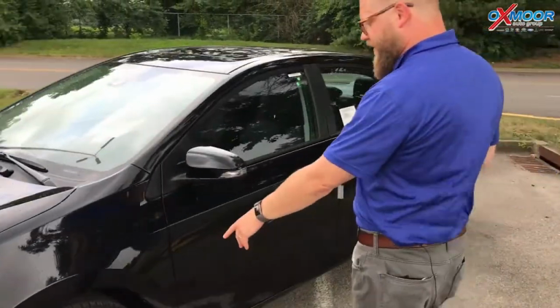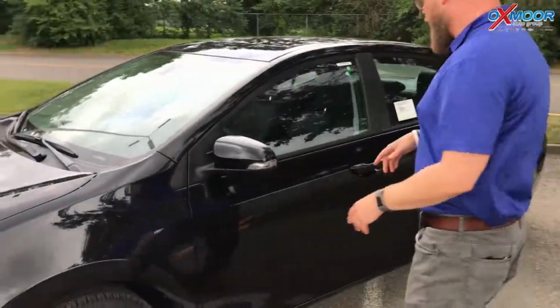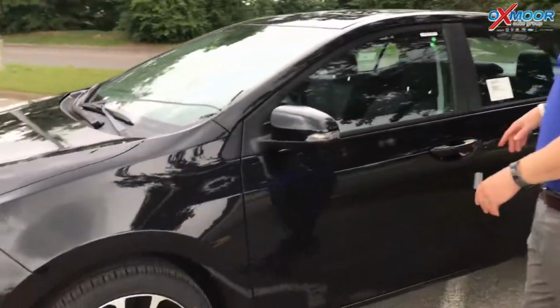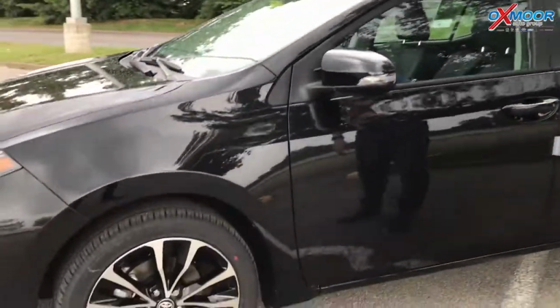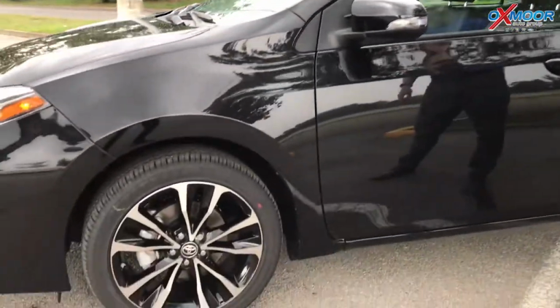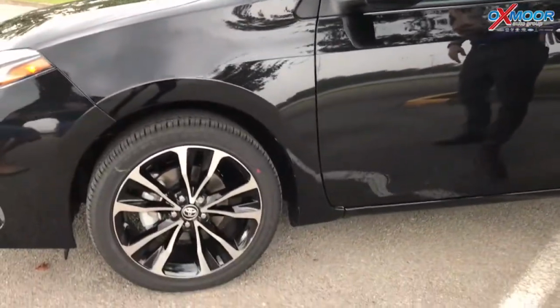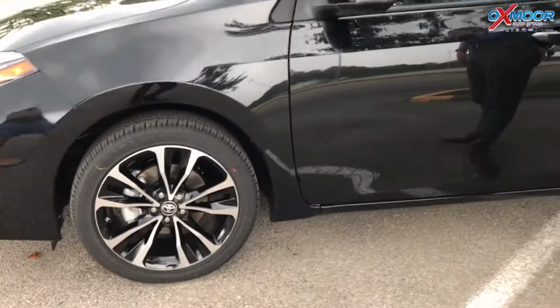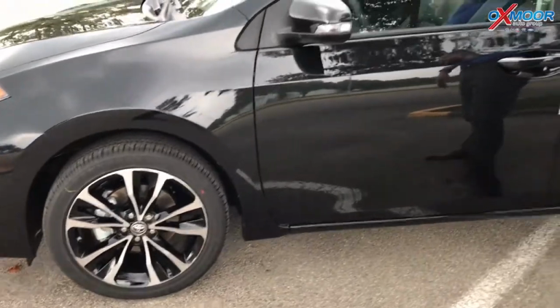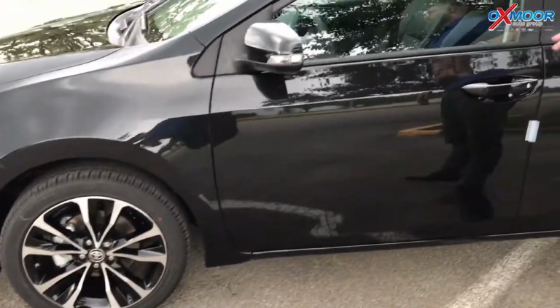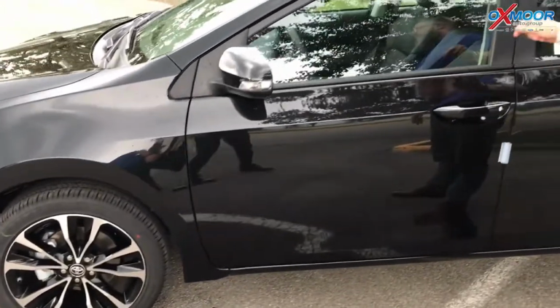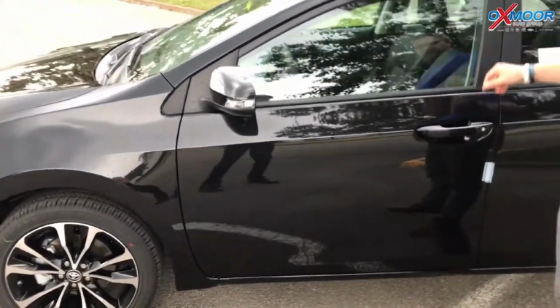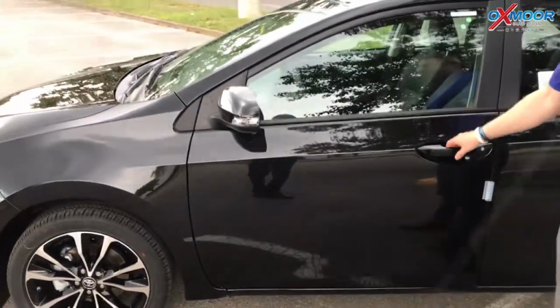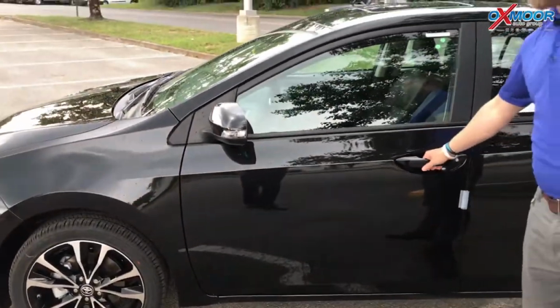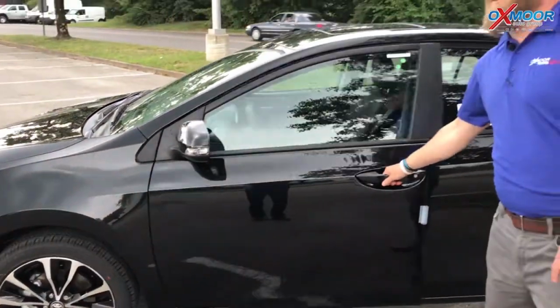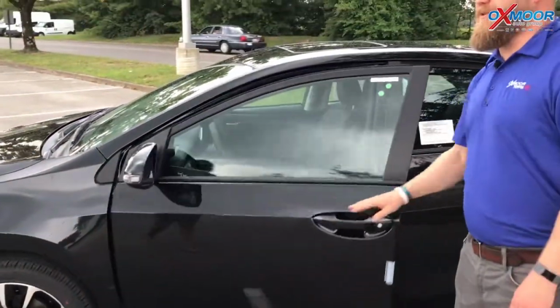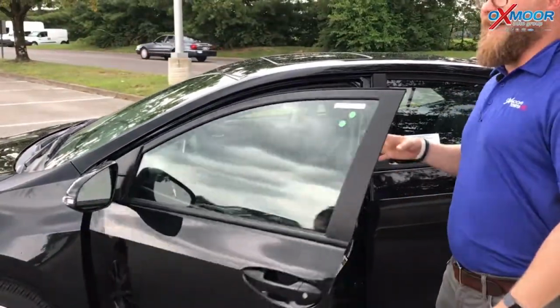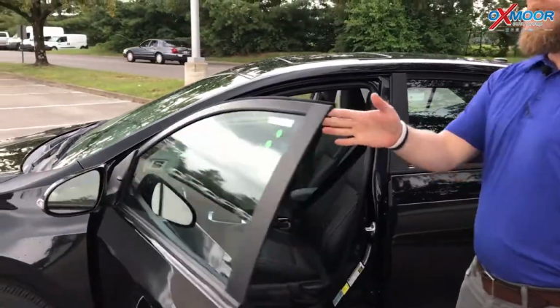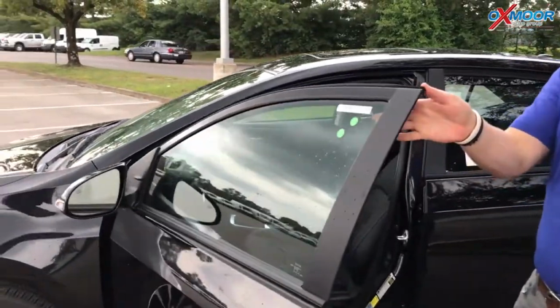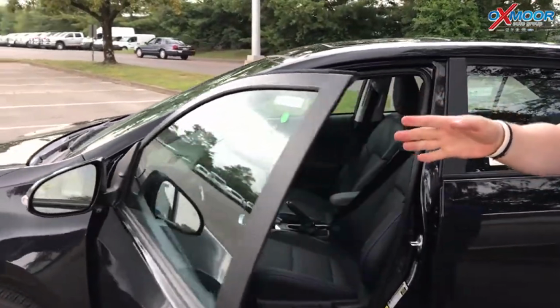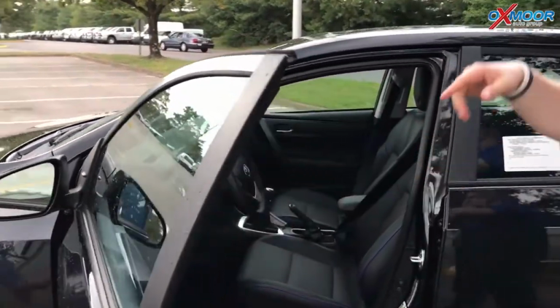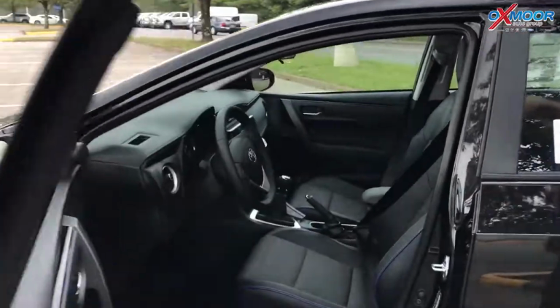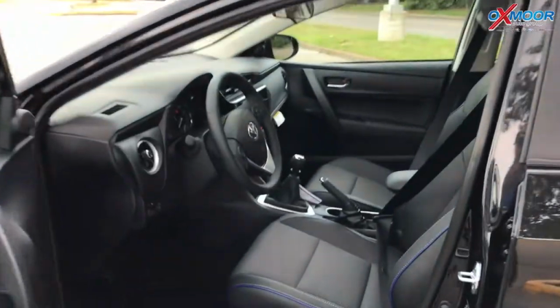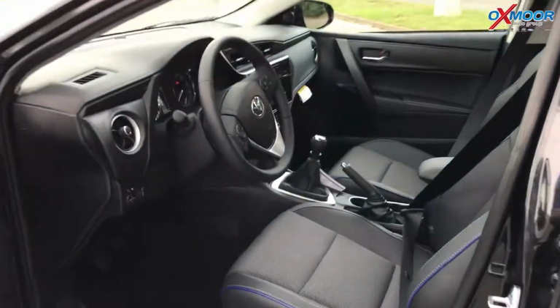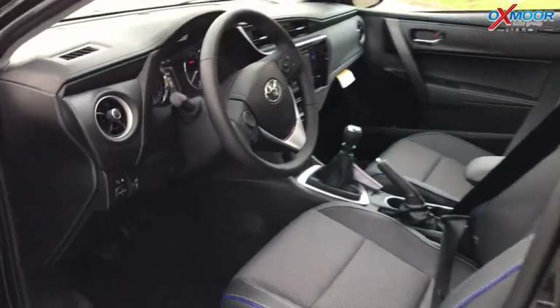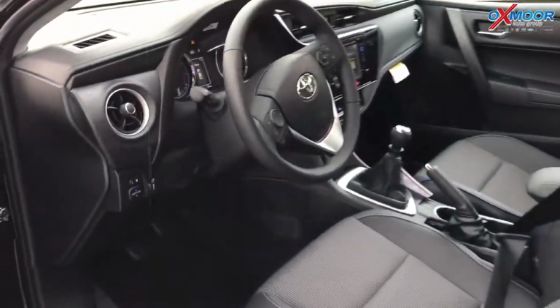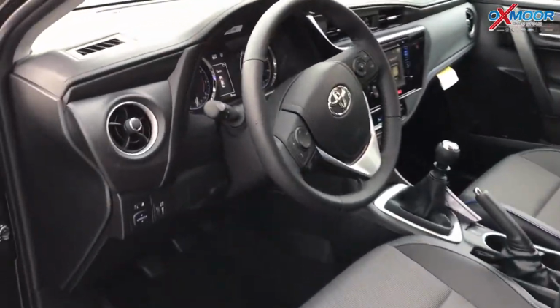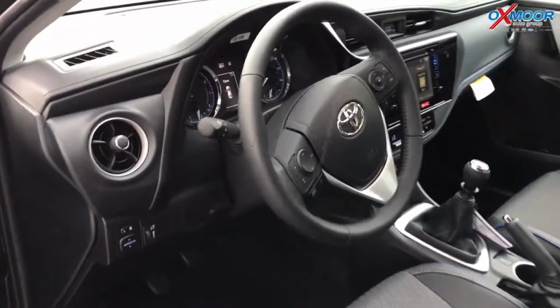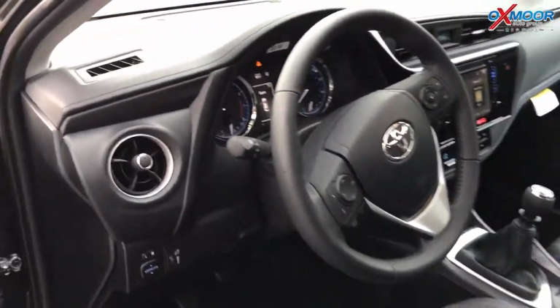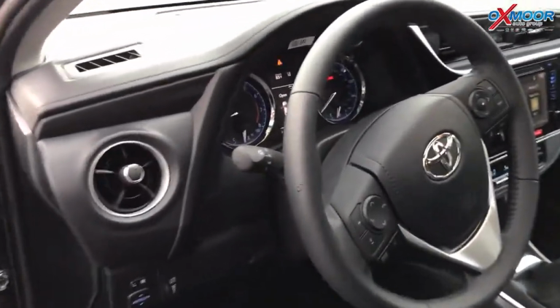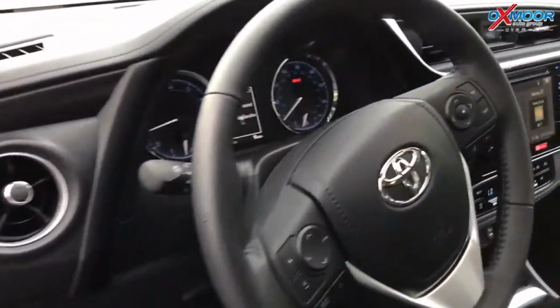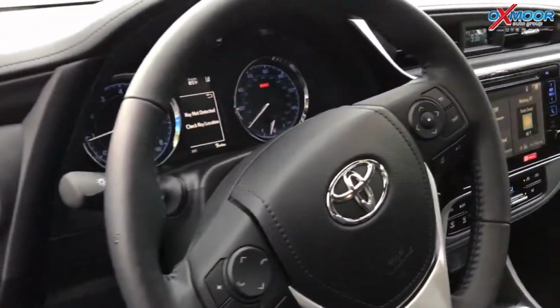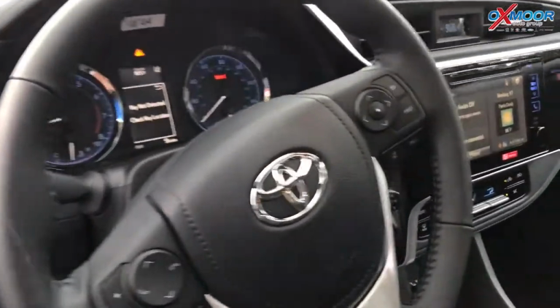It's a sporty look with the alloy wheels. It's a push-button start, so with the key all you've got to do is grab the handle and it'll unlock the car. You can also lock it from the outside — never have to get the key out of your pocket. And there you go, it's a stick shift. It's a manual.